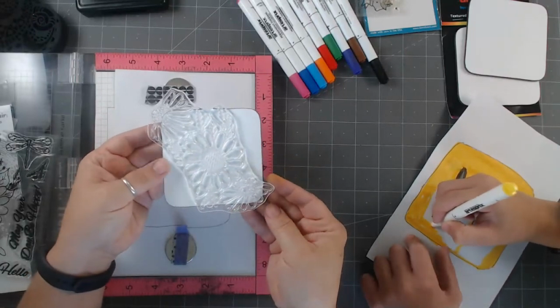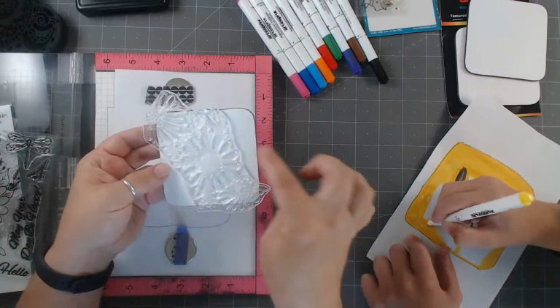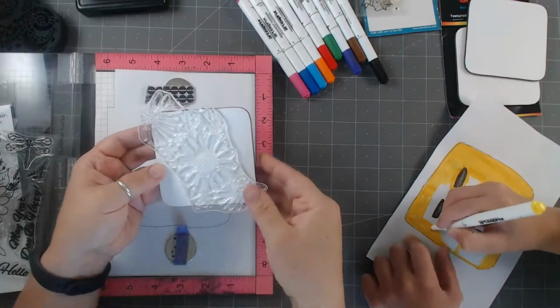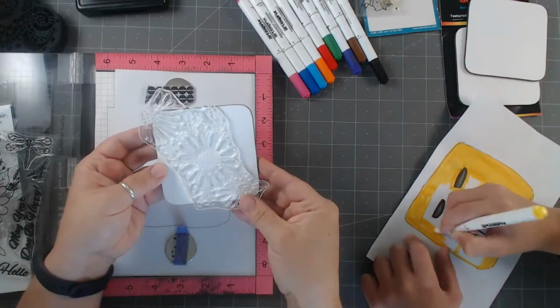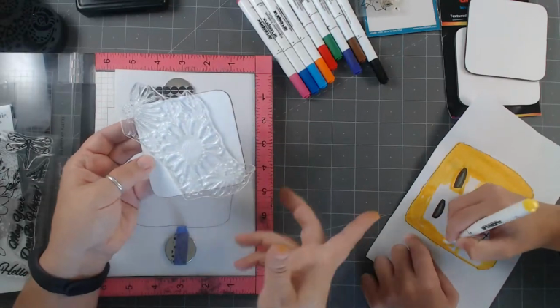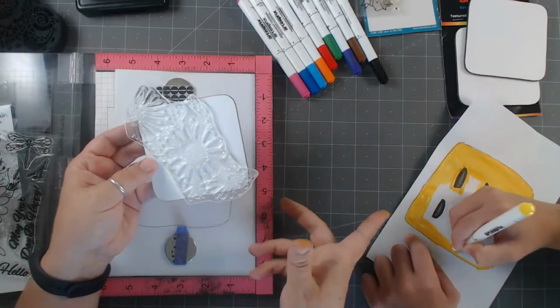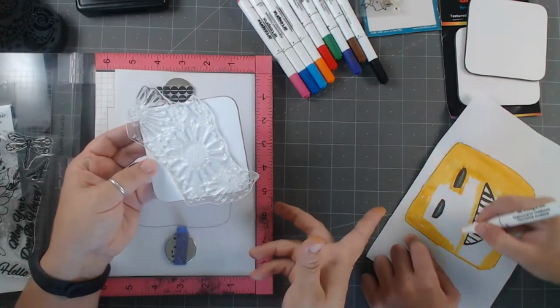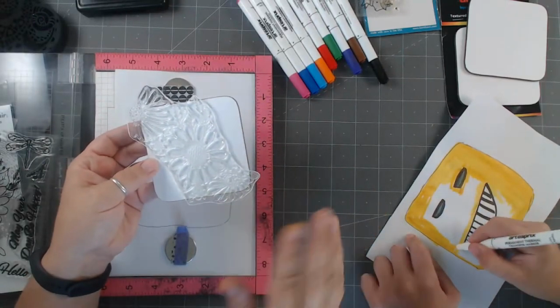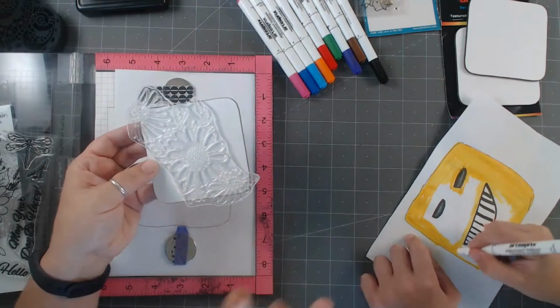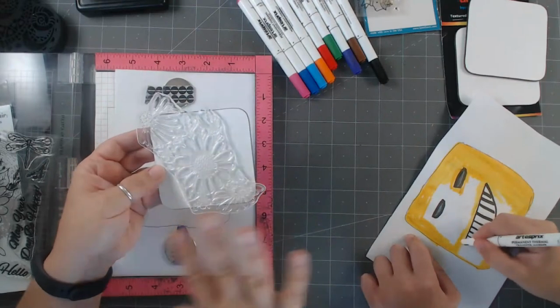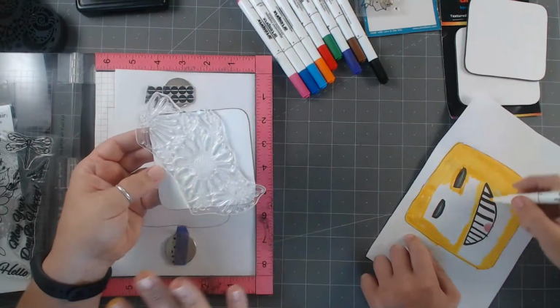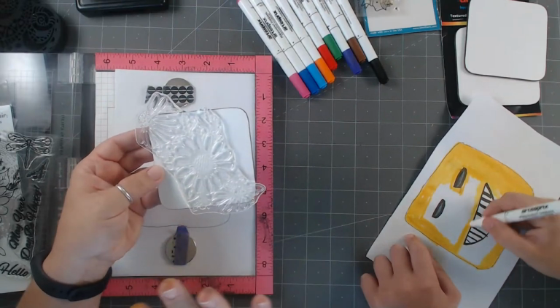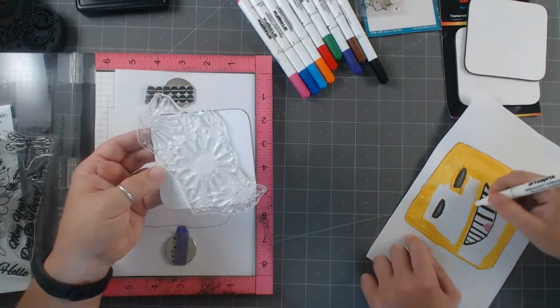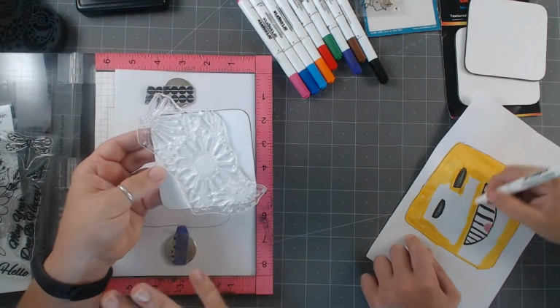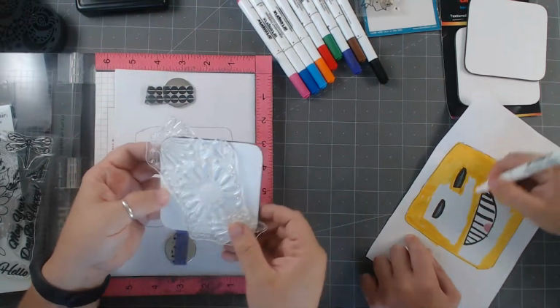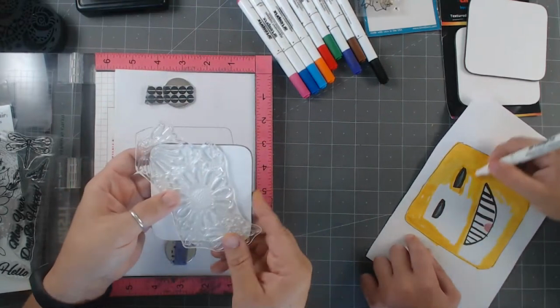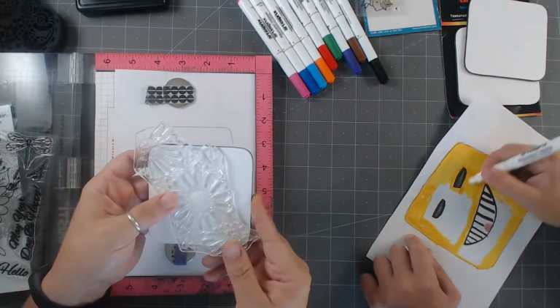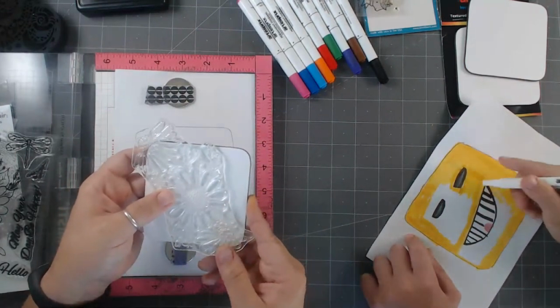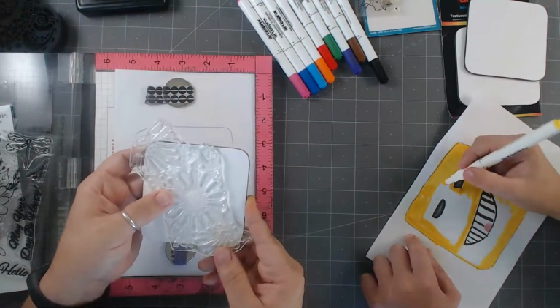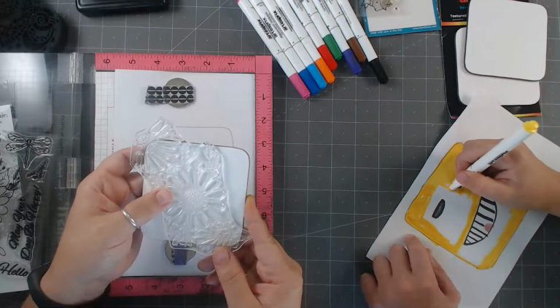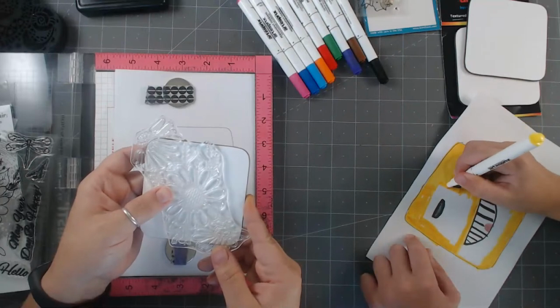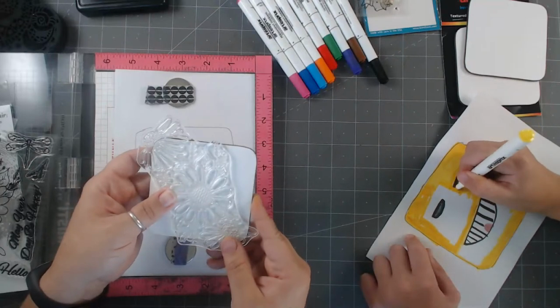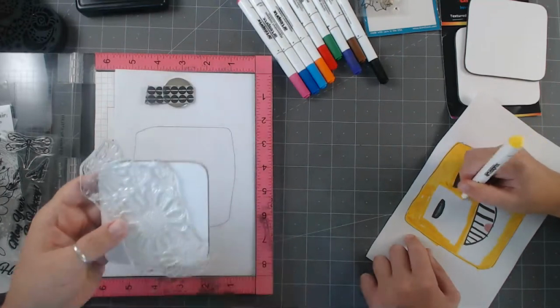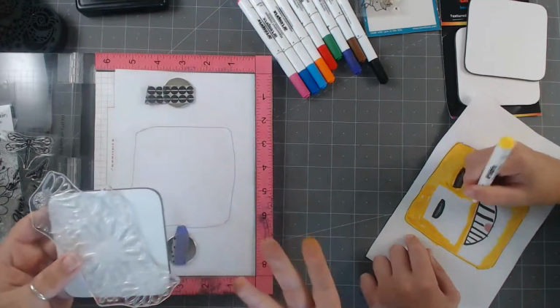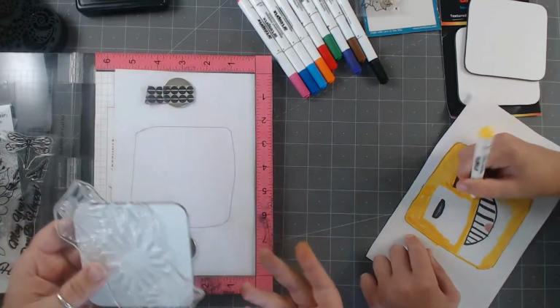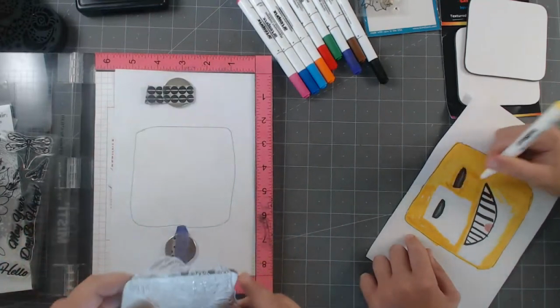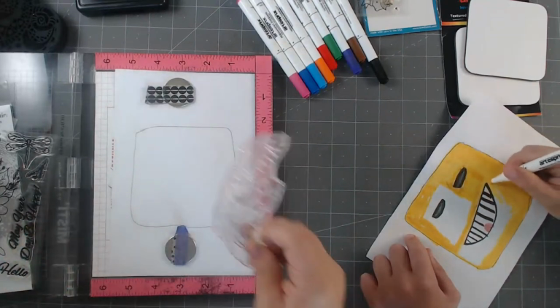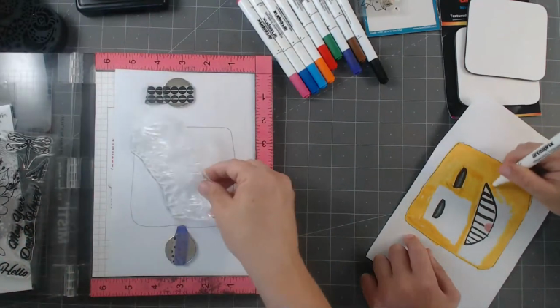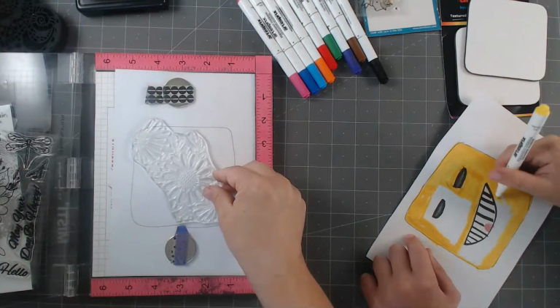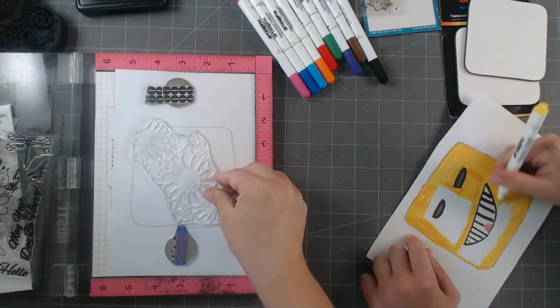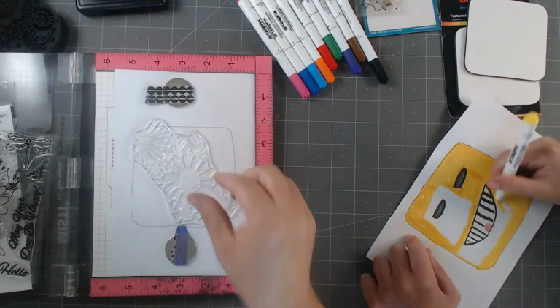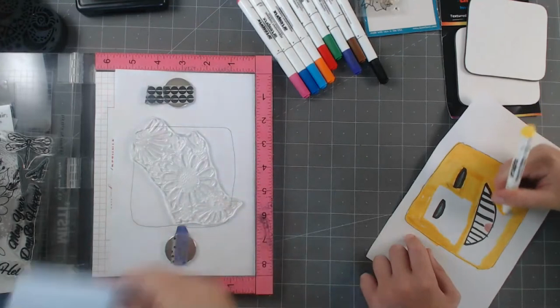It doesn't have to fill up the whole coaster. He's going to color his so the entire coaster is colored in. Where are you going to put your coaster, Brandon? At my desk. So we're all working and doing school at home, and I'm just going to have this stamp go right across right here.